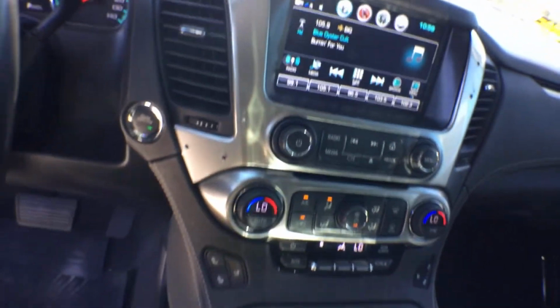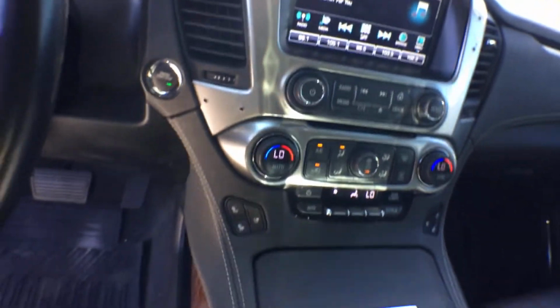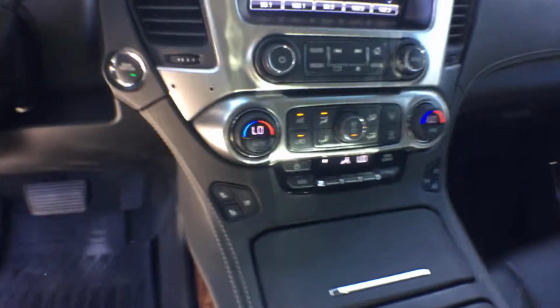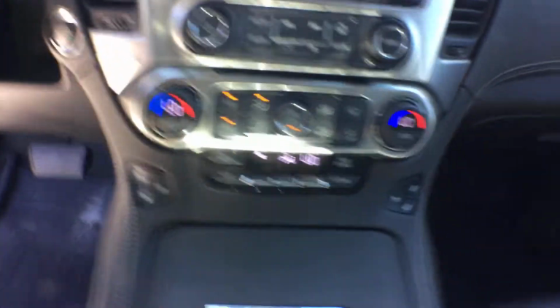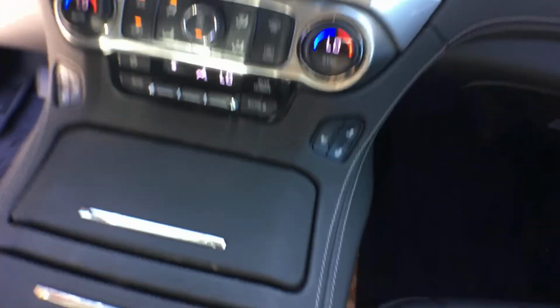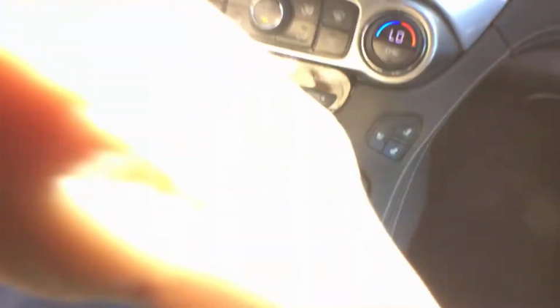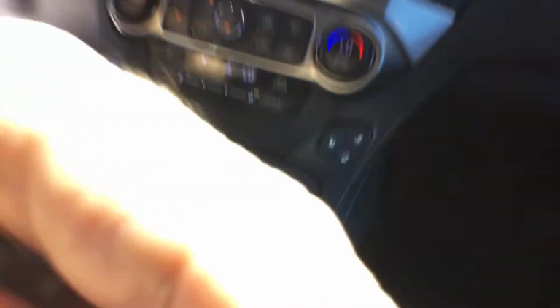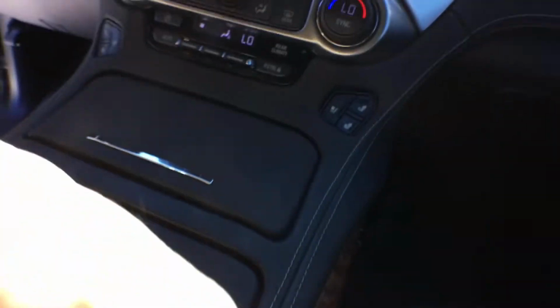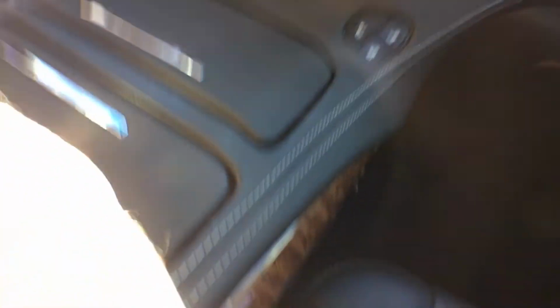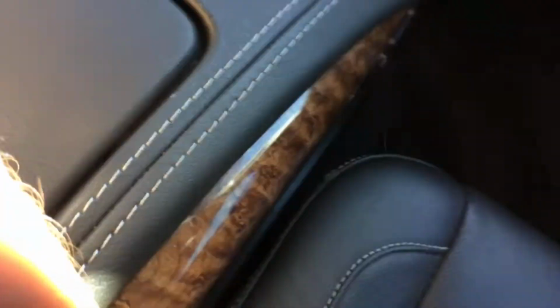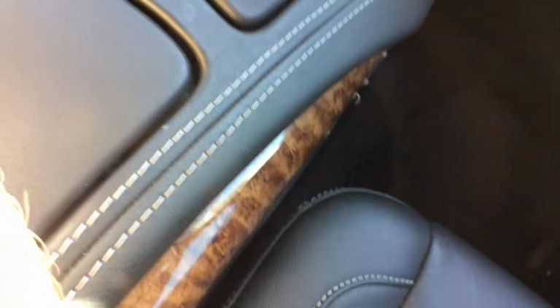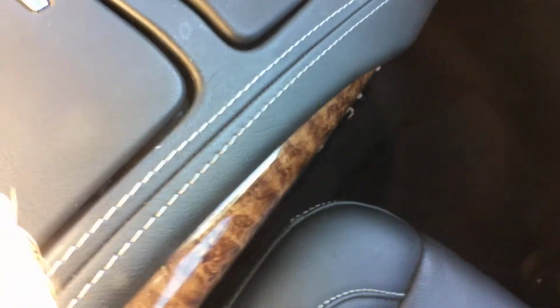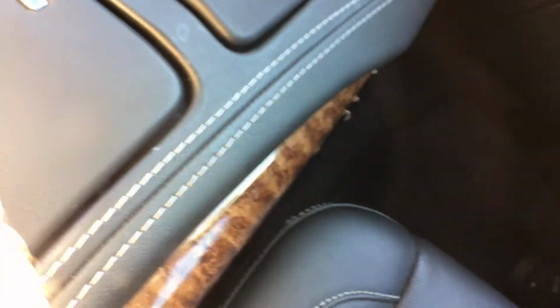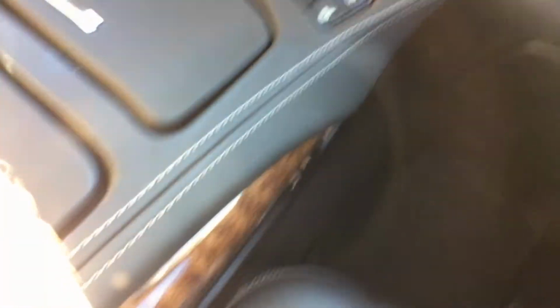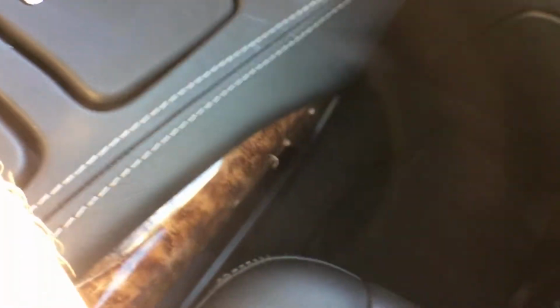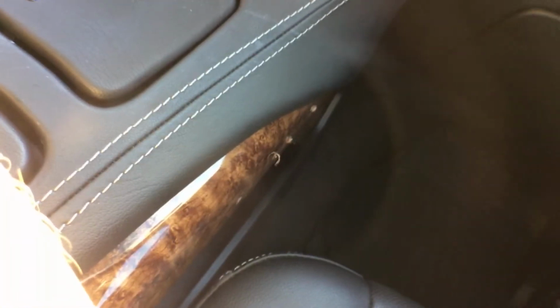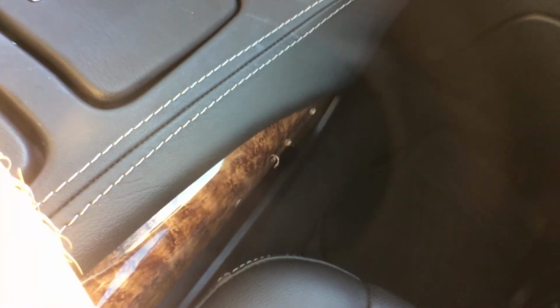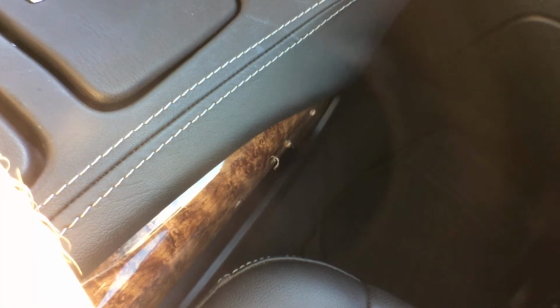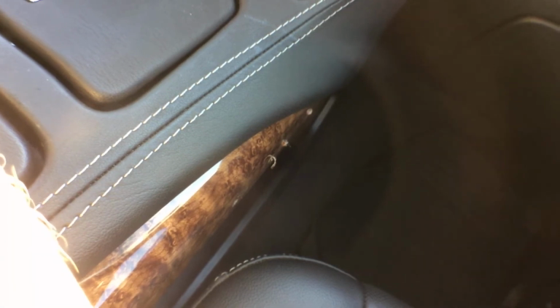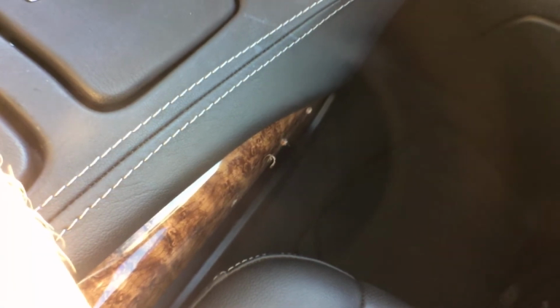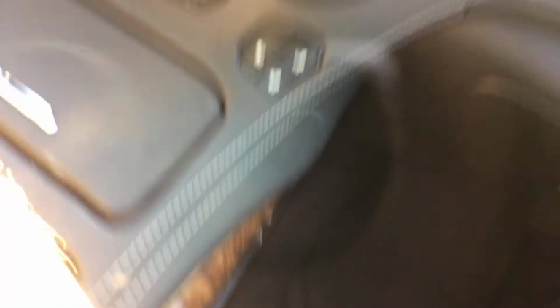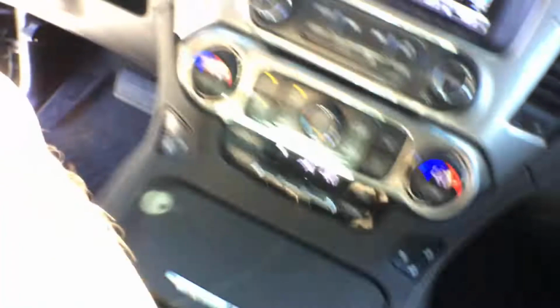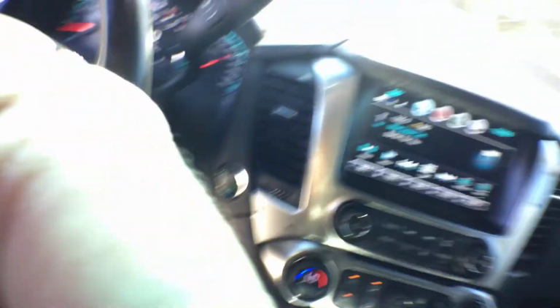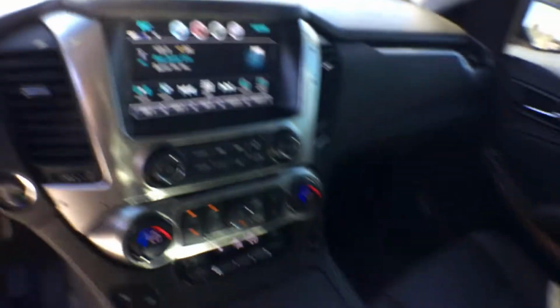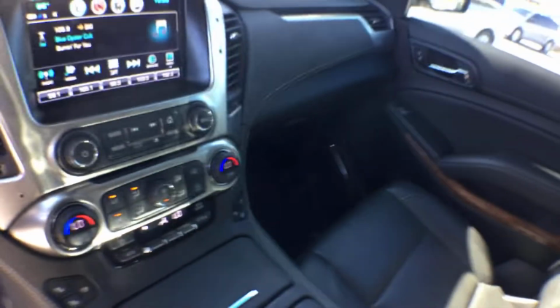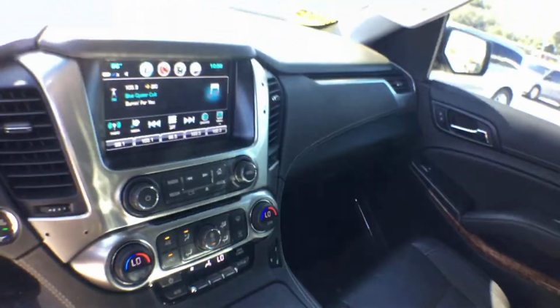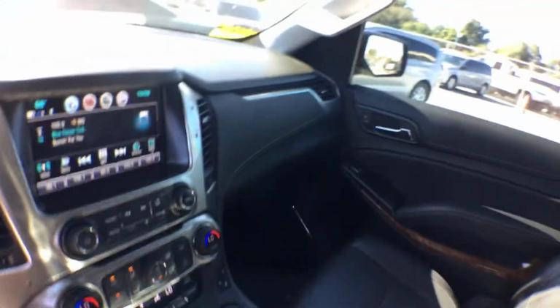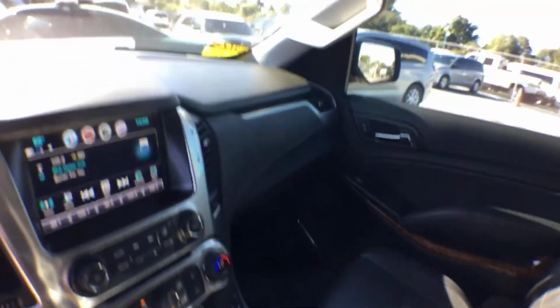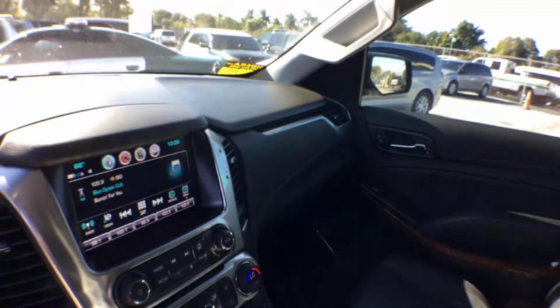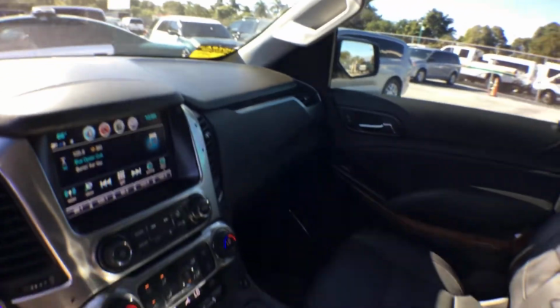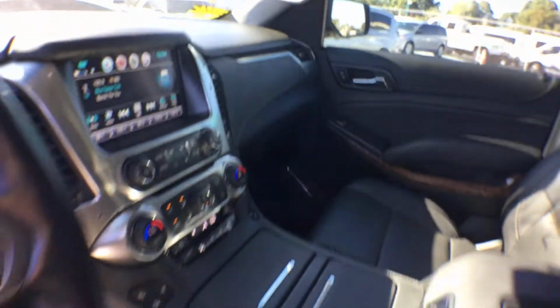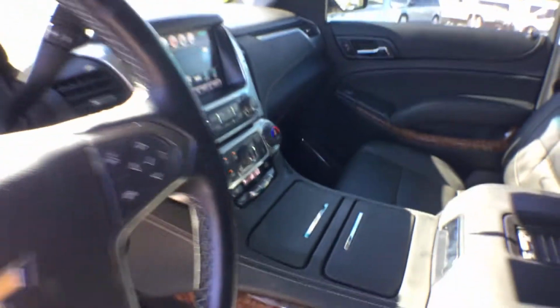I did notice on the wood grain there are two little holes. You can see them right there — but that's it. Those are from having communication equipment in here.